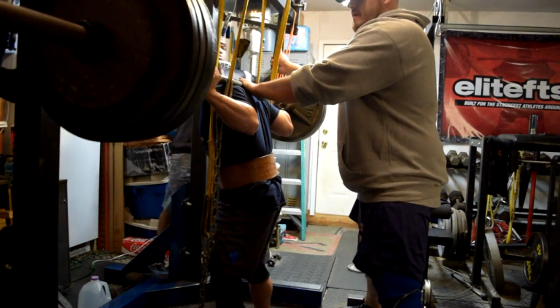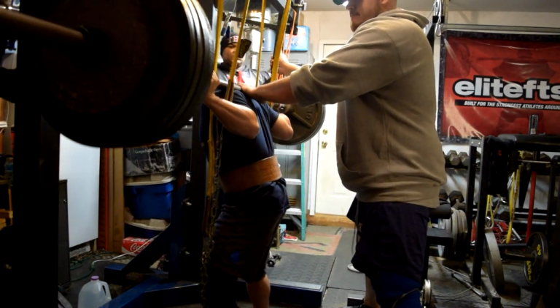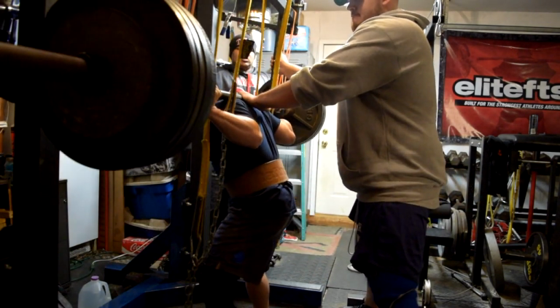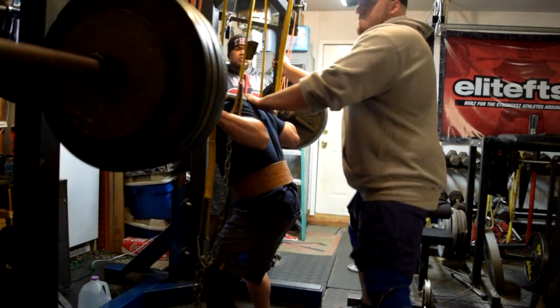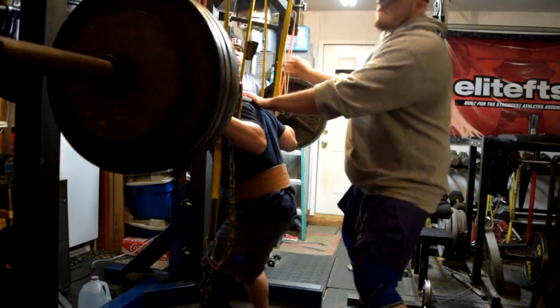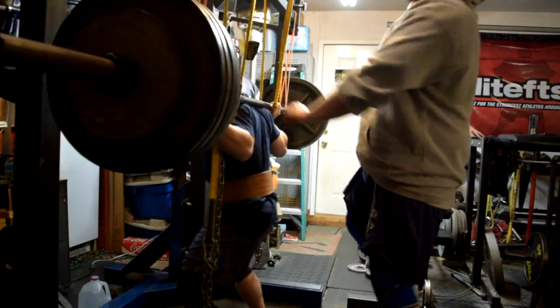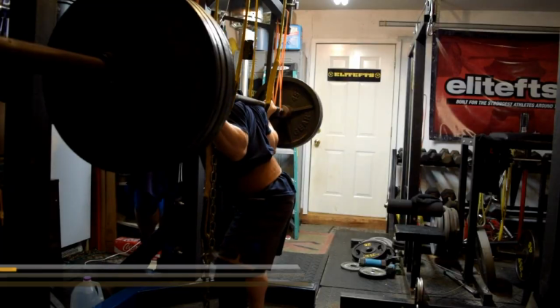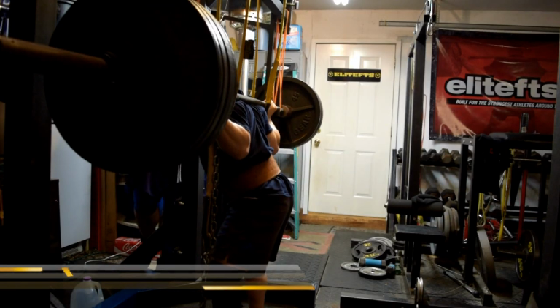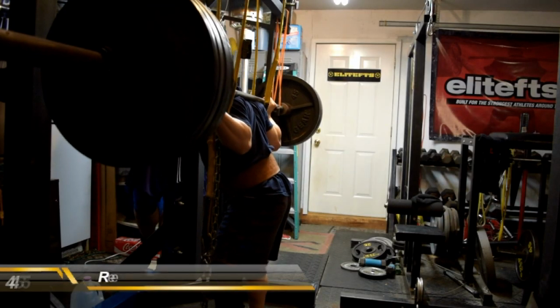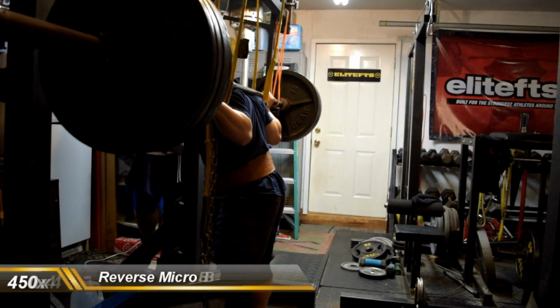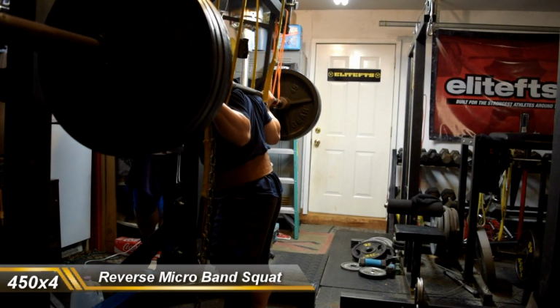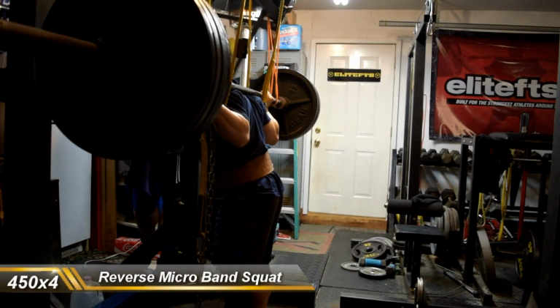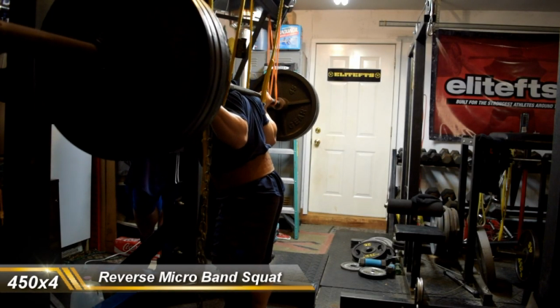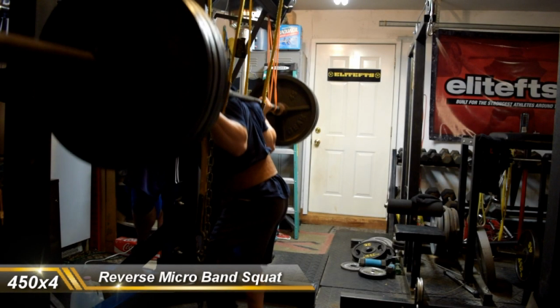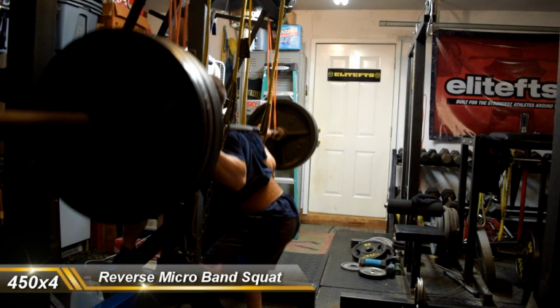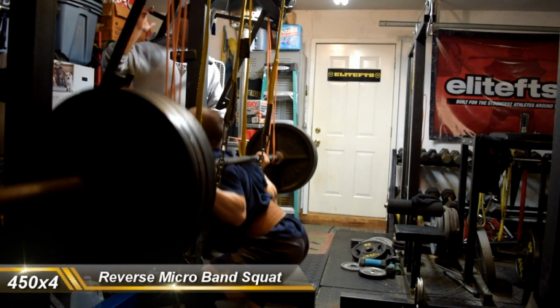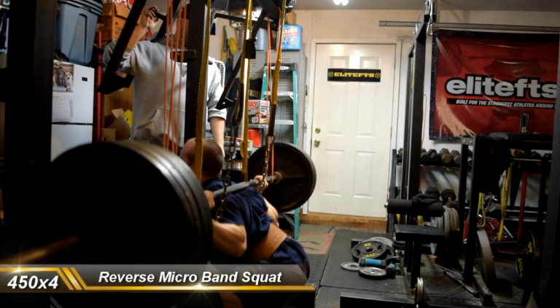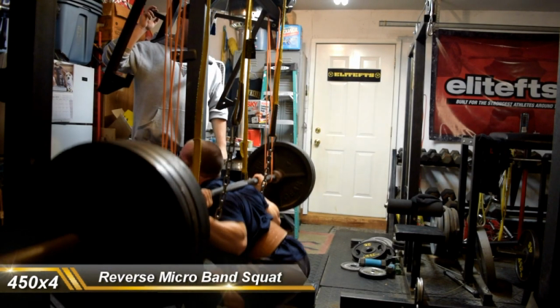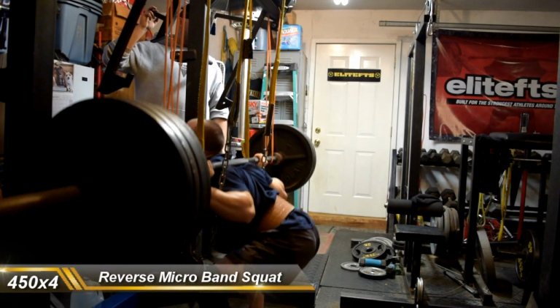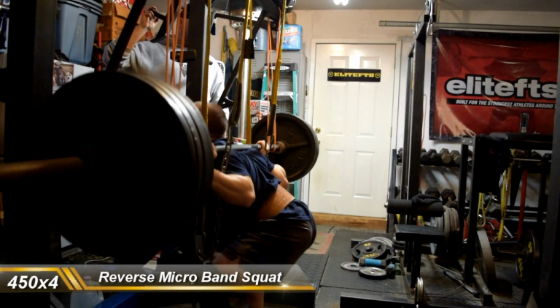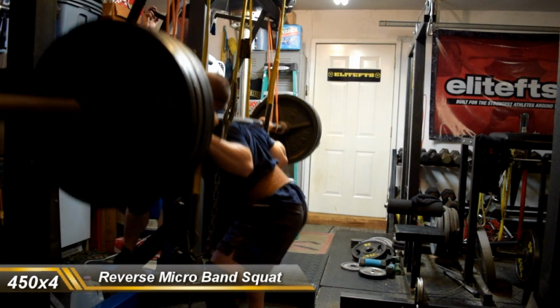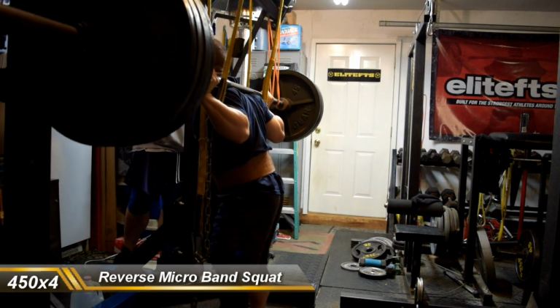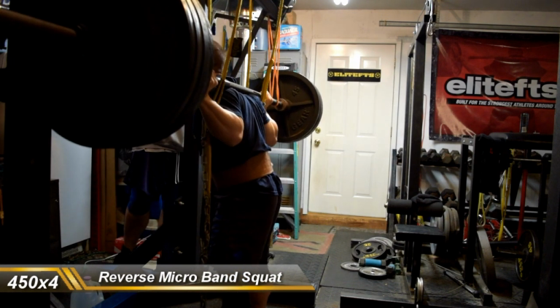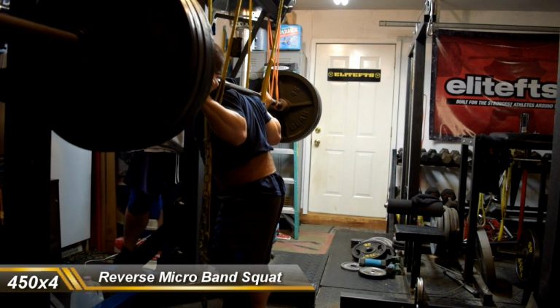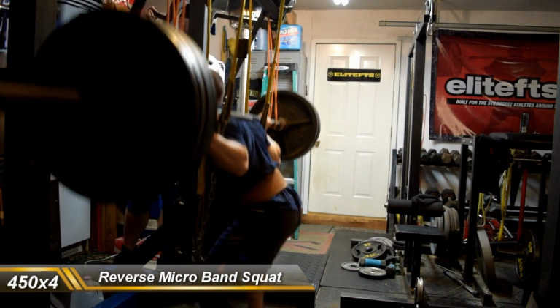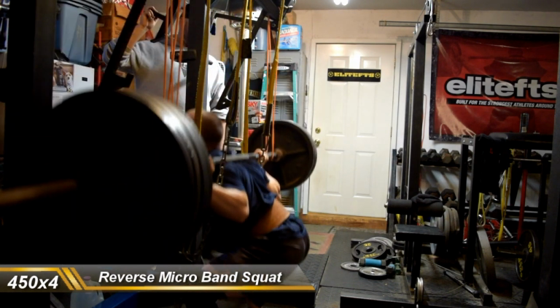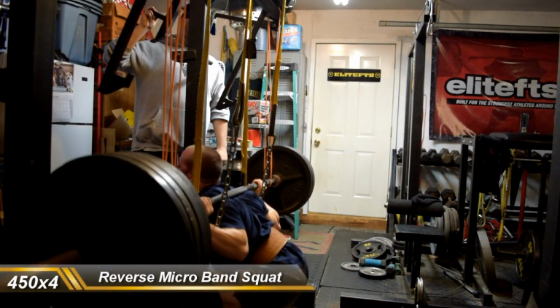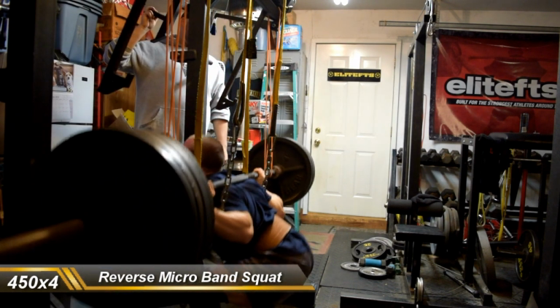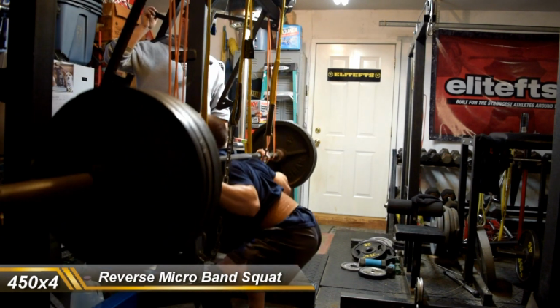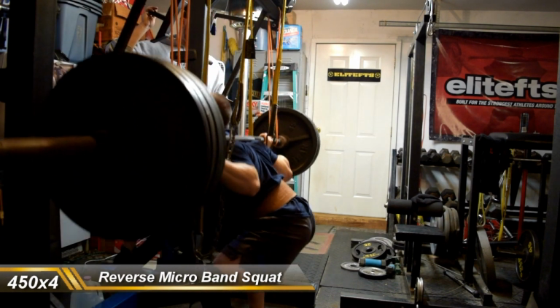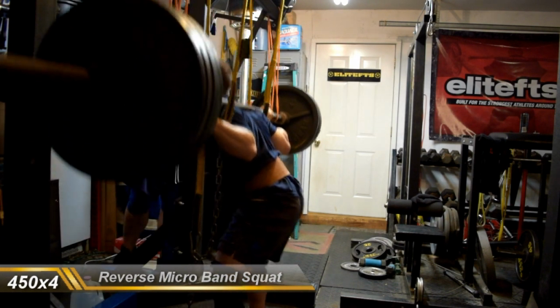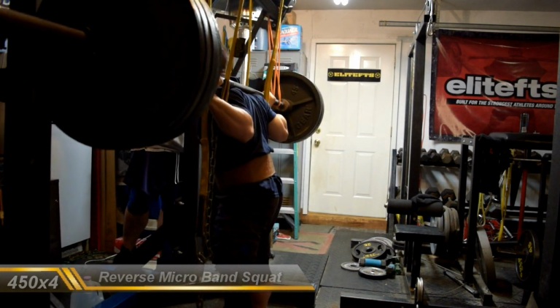I've got some things I need to work on. Torso positioning is definitely one of them. That's why I like the overload and the accommodating resistance, as it forces me to work on that much more than with just regular straight weight.